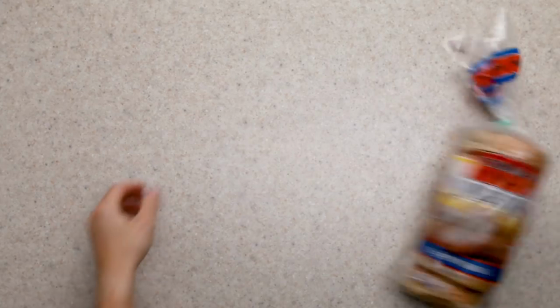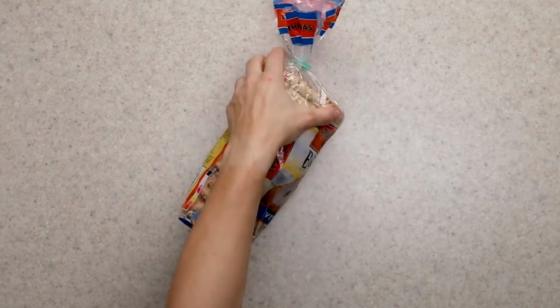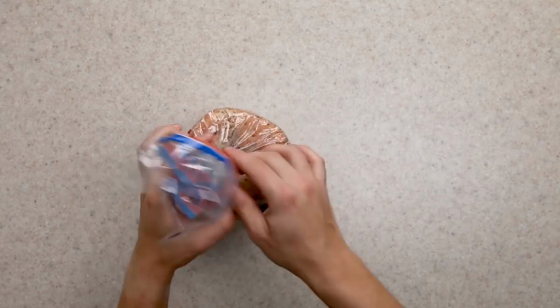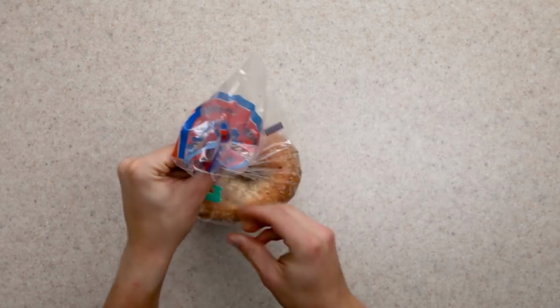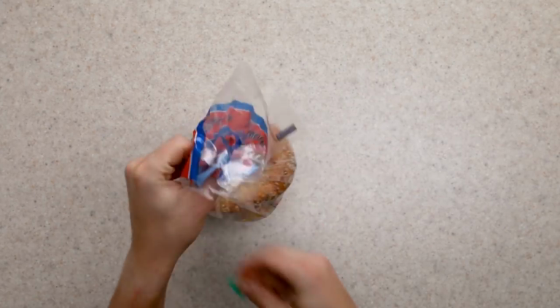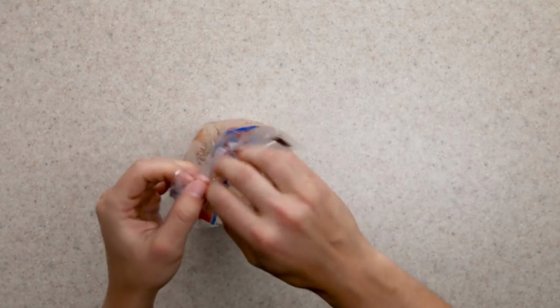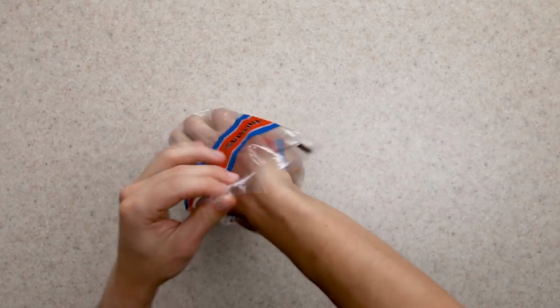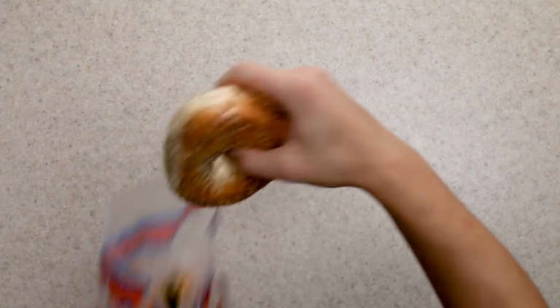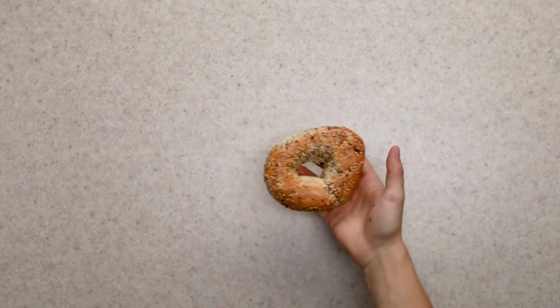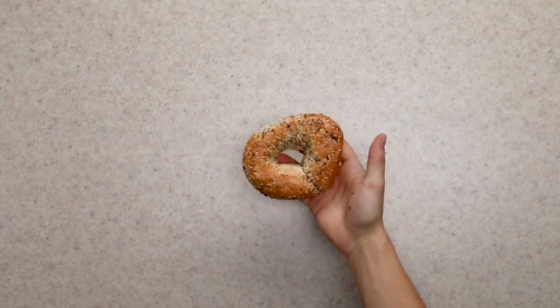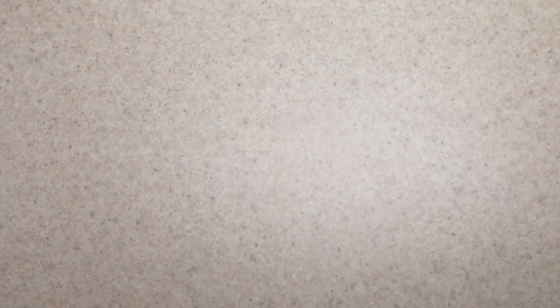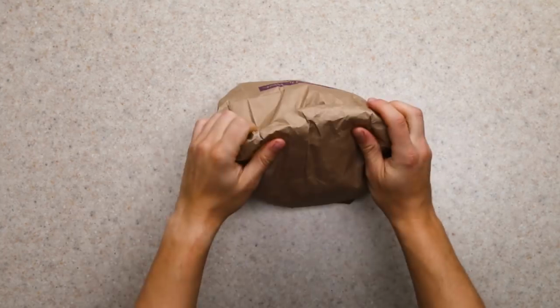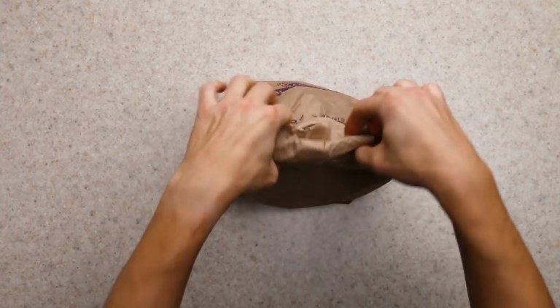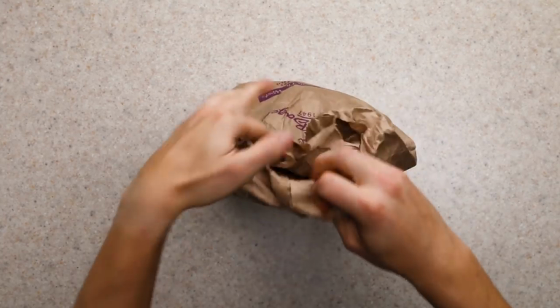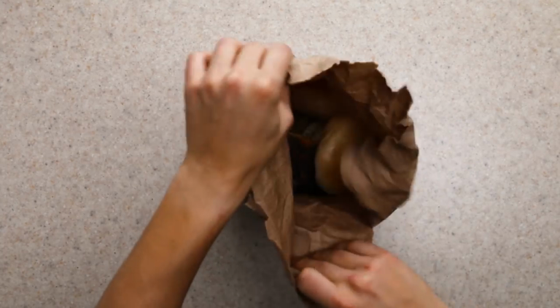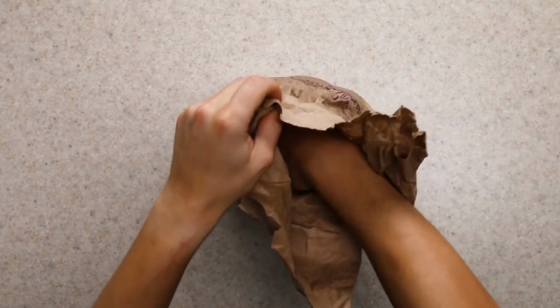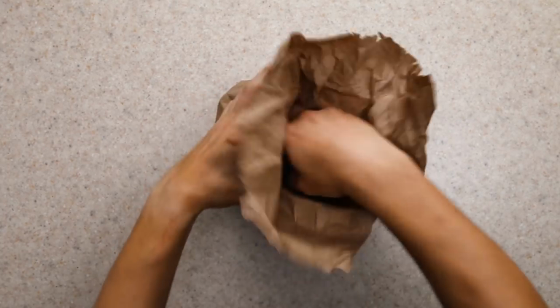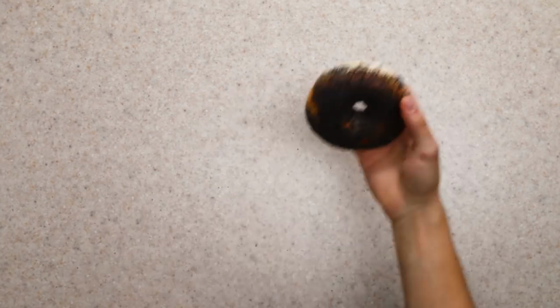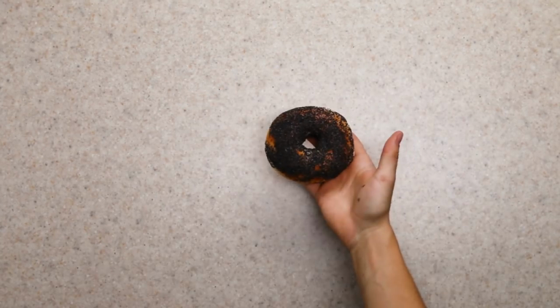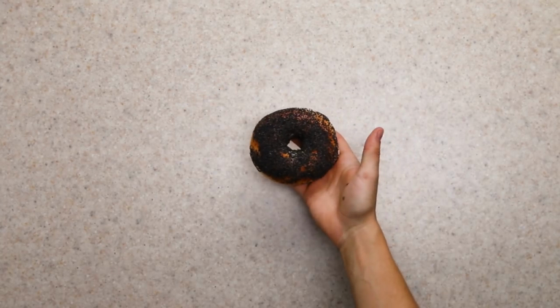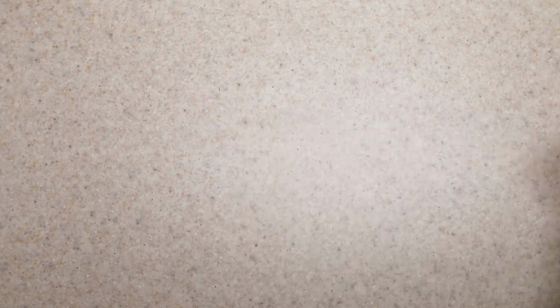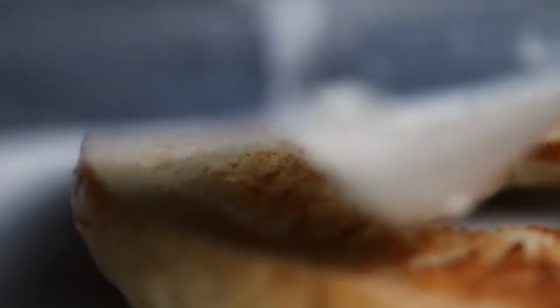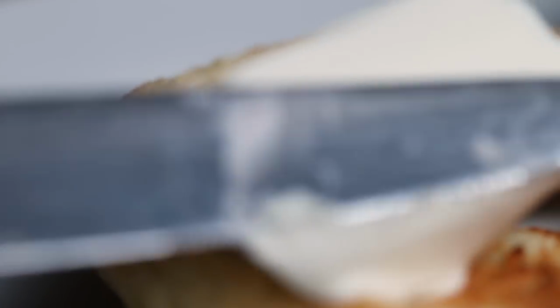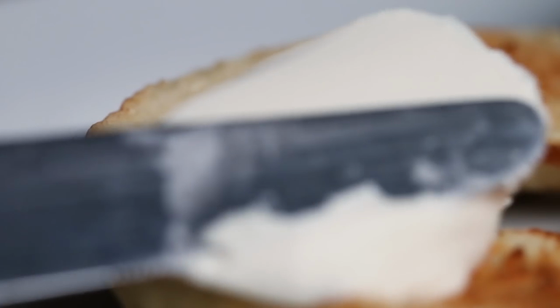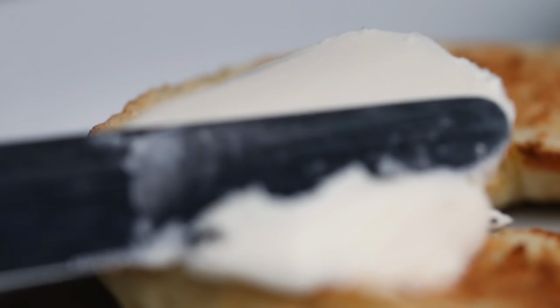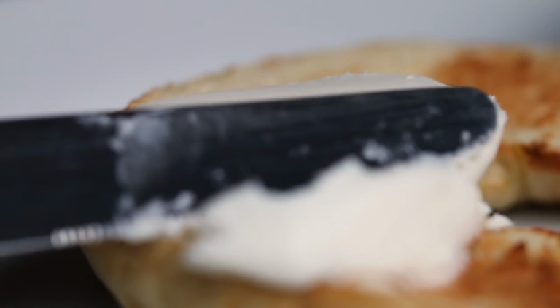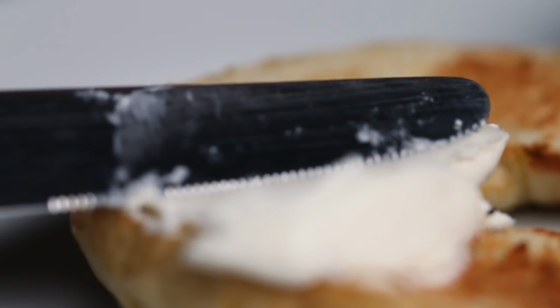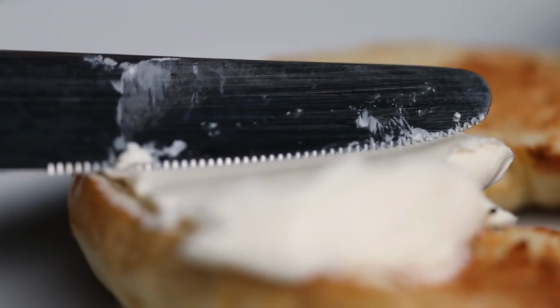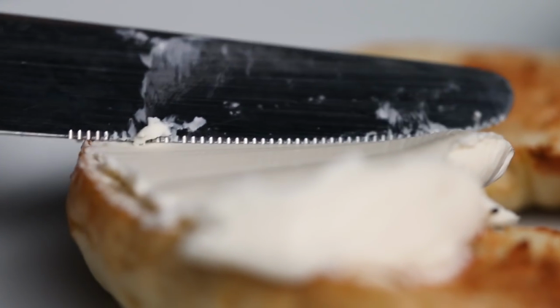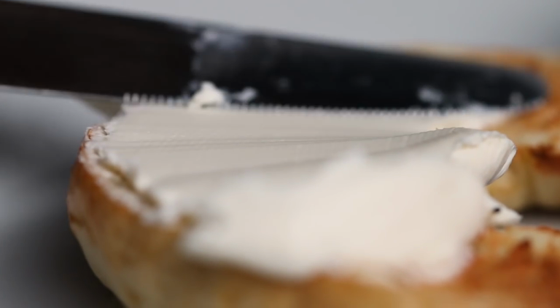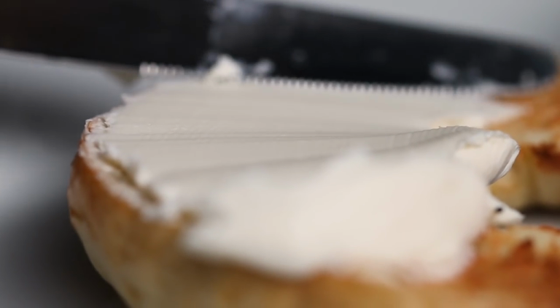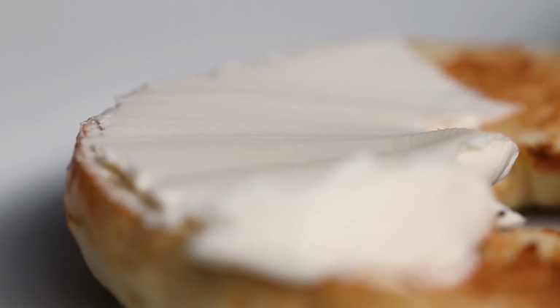Store-bought is great — it's convenient and consistently good — but nothing beats a bagel from a bakery. They're fresh and chewy and delicious, and by buying them you're helping support a local business. I think that's the best way to go.